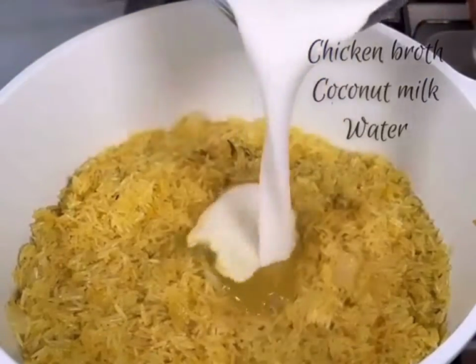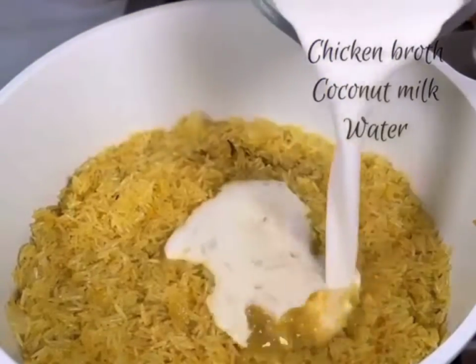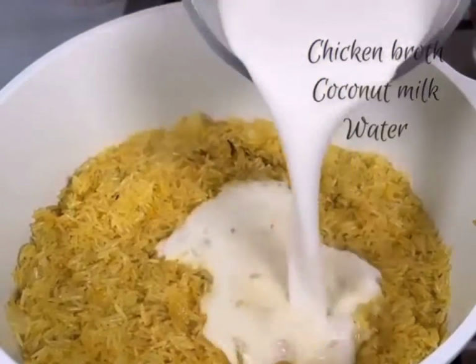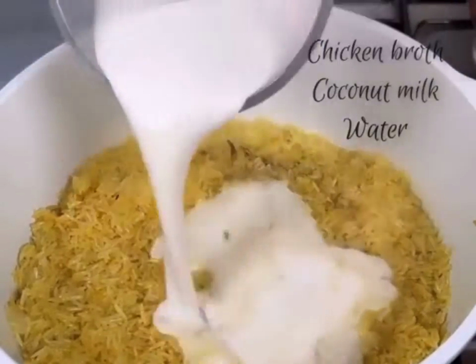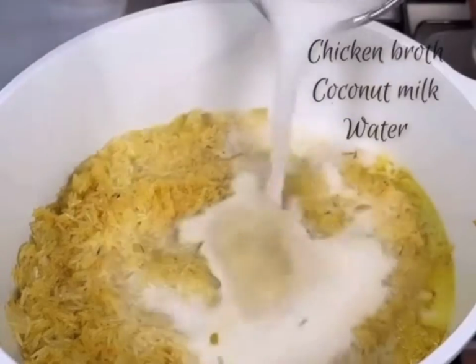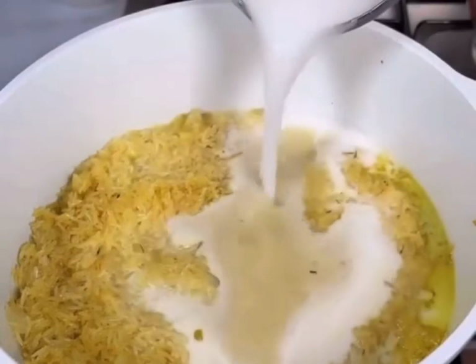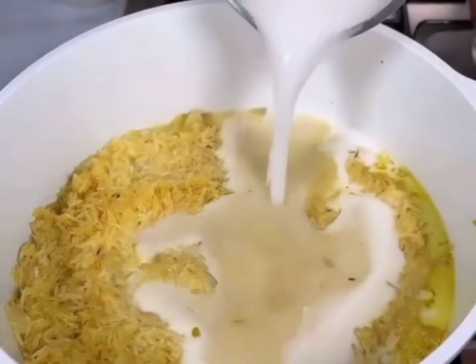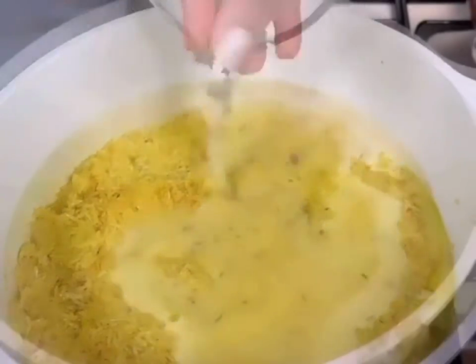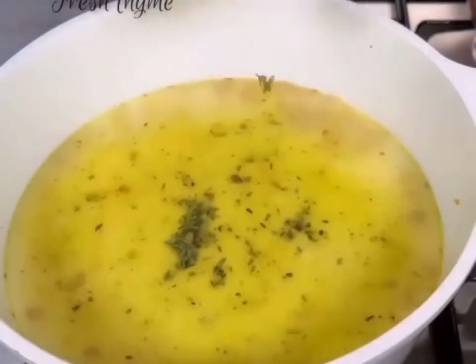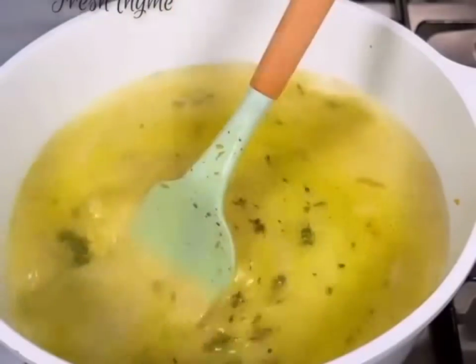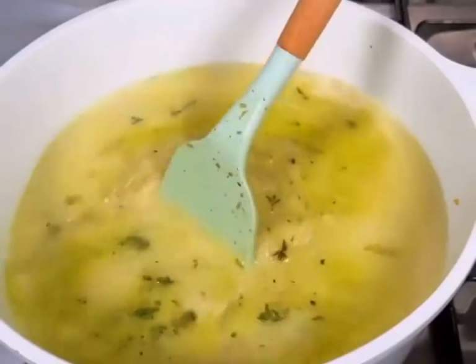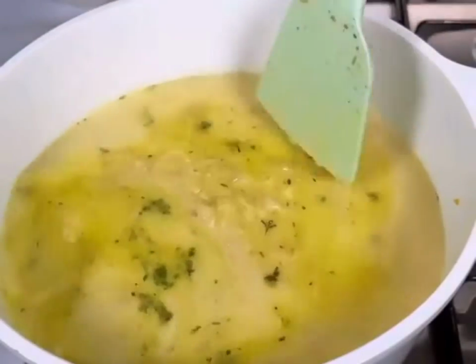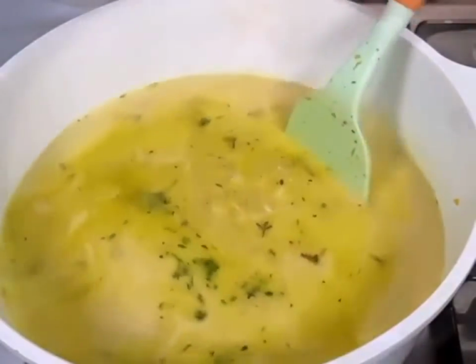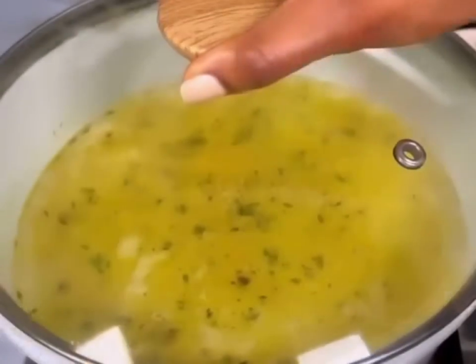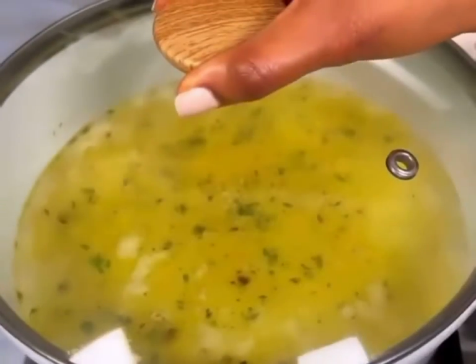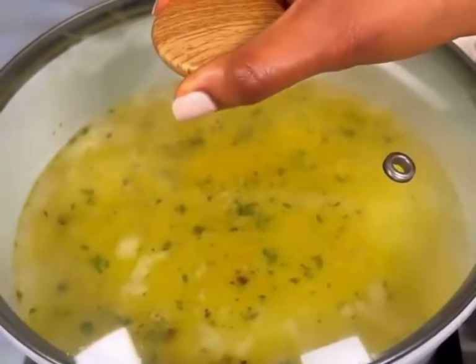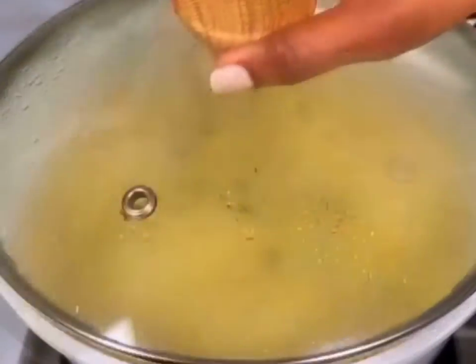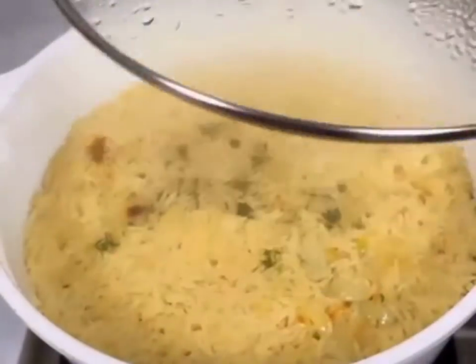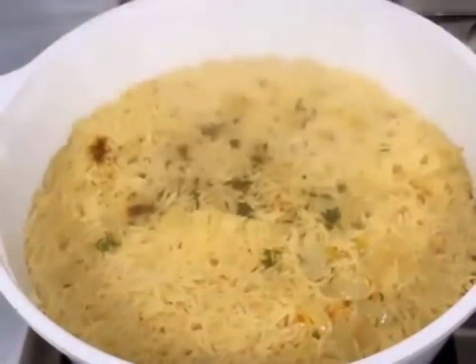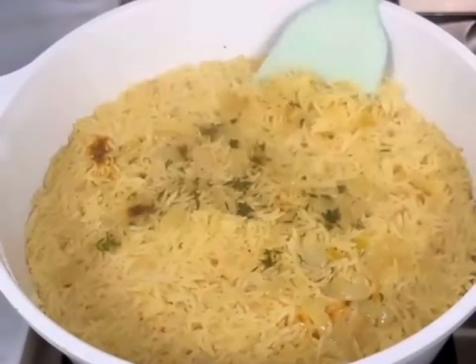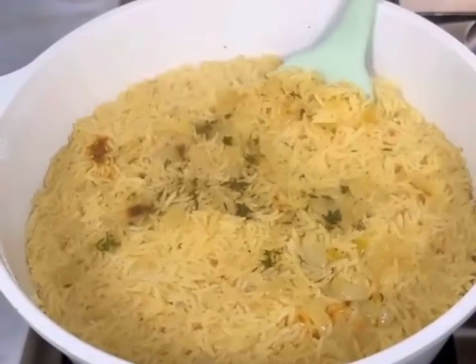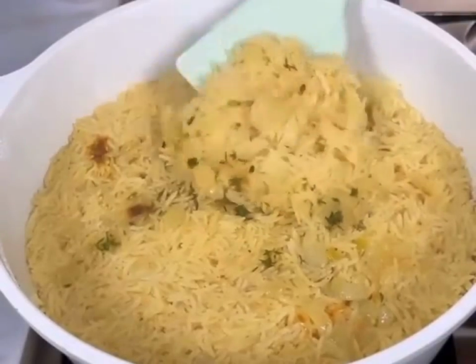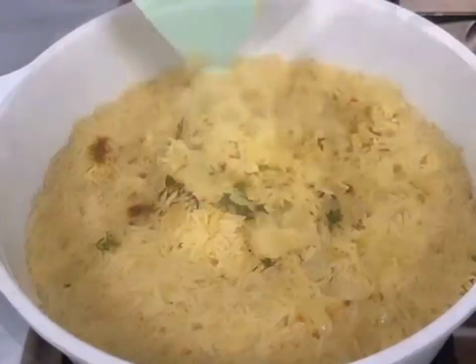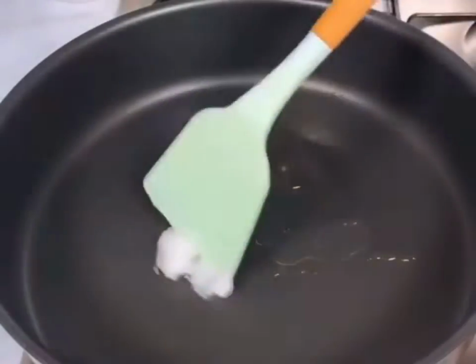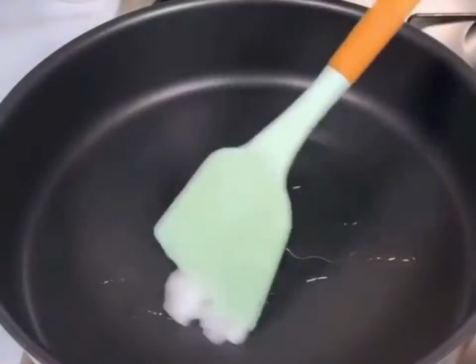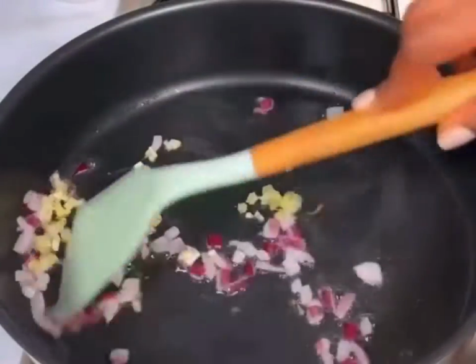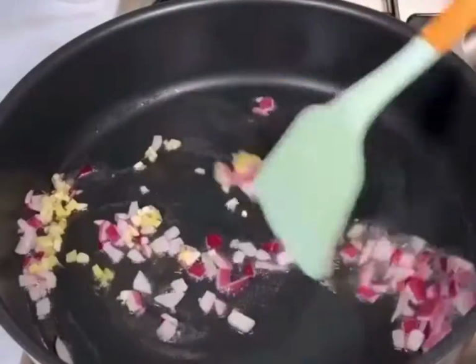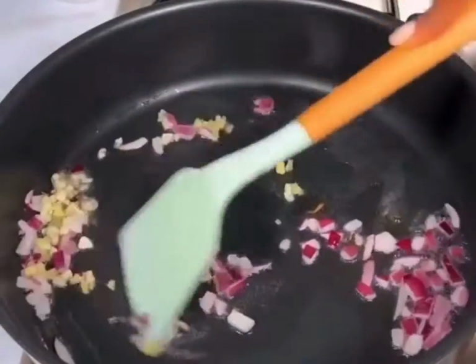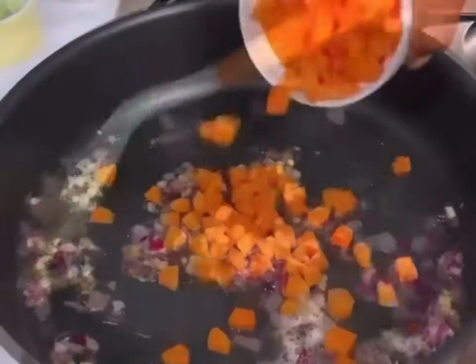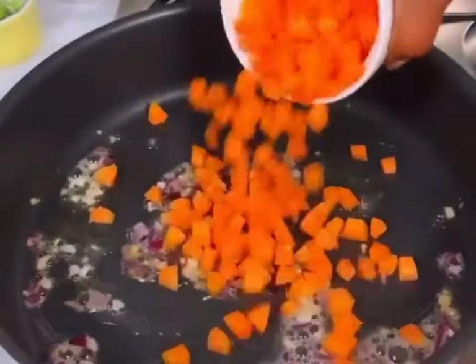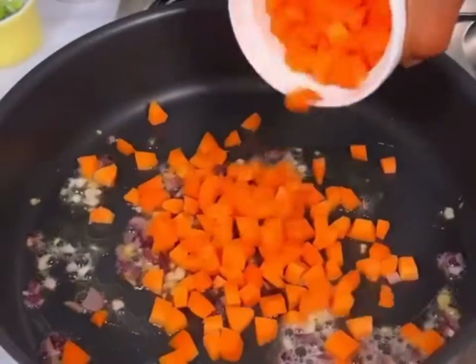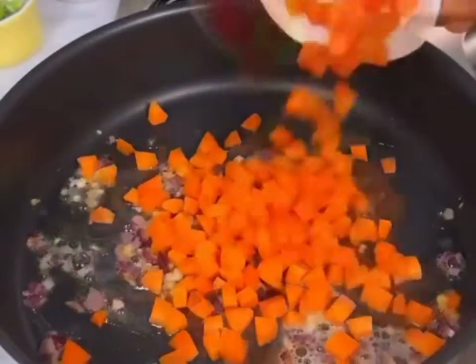If you don't fry the rice, don't call it fried rice — thank you. Add some coconut milk, chicken broth, and some water and allow that to cook. In another pan, you're going to sauté some onions and garlic.